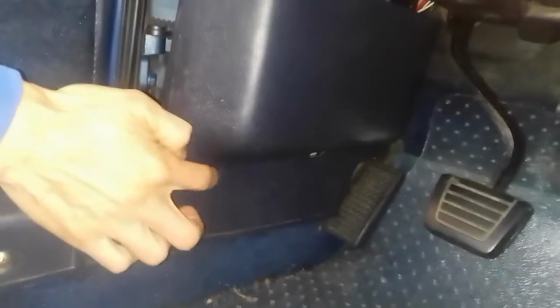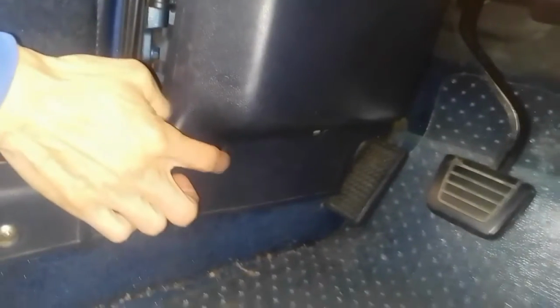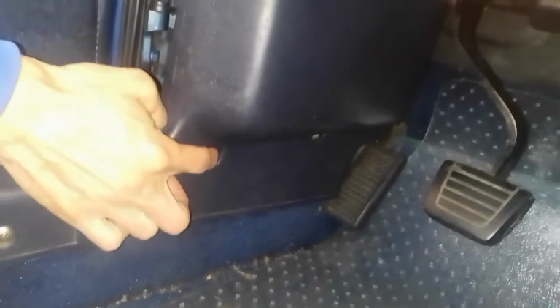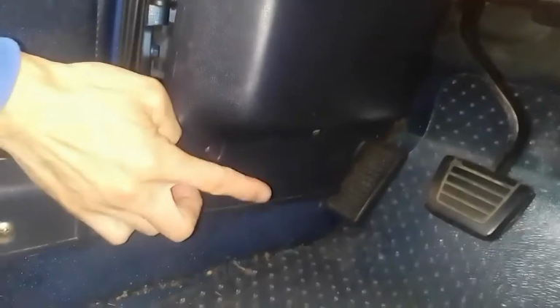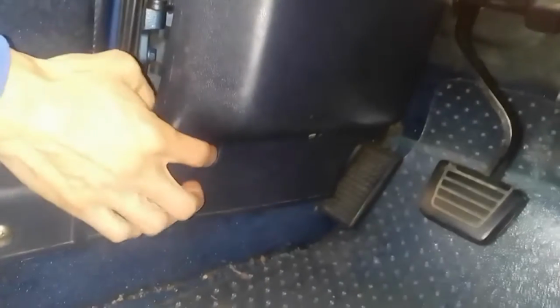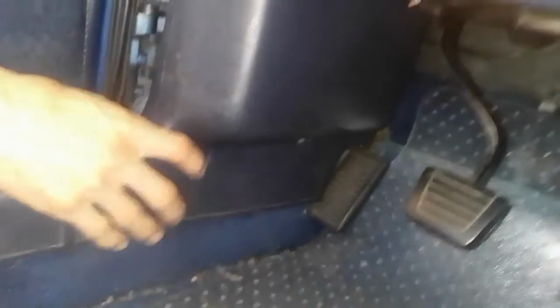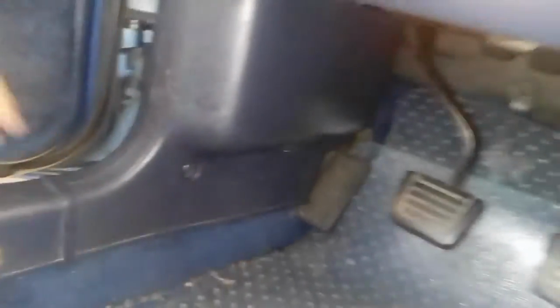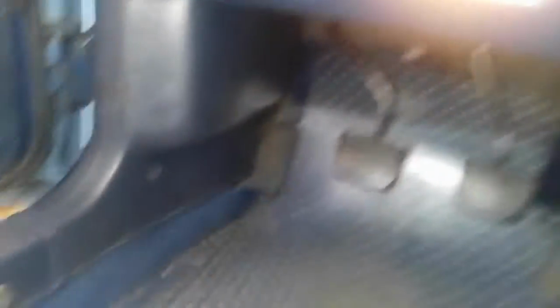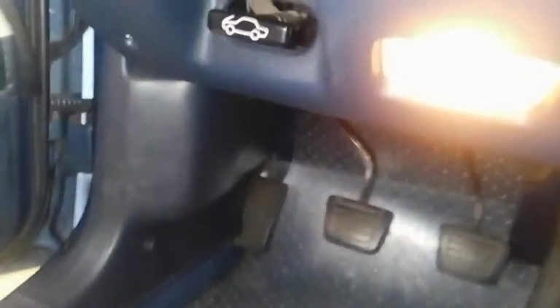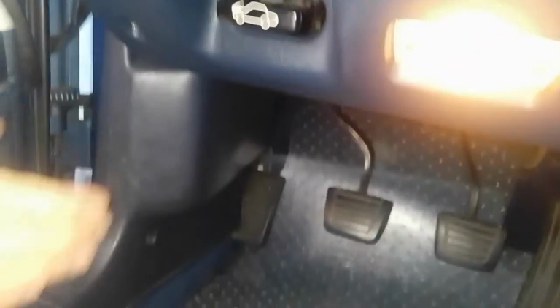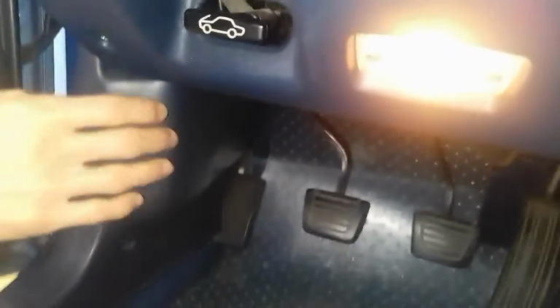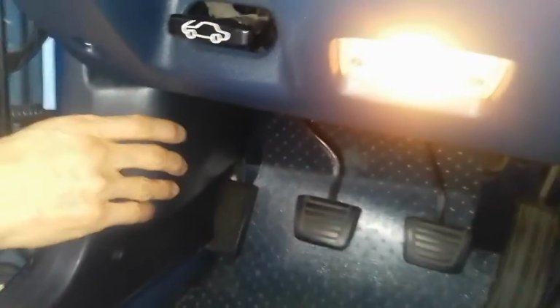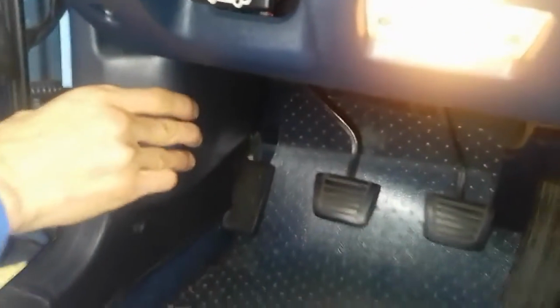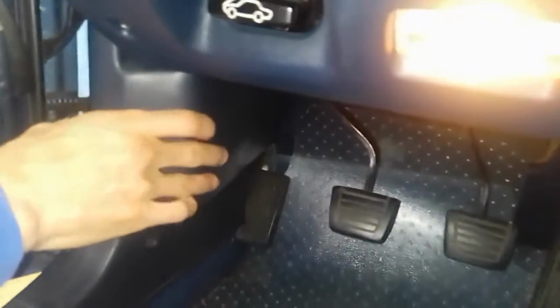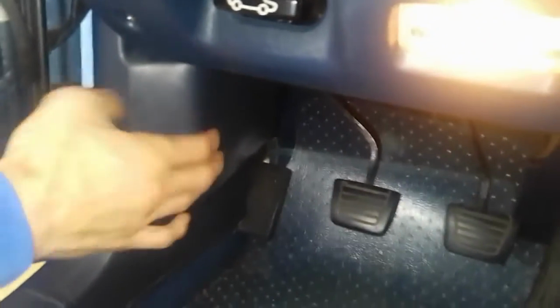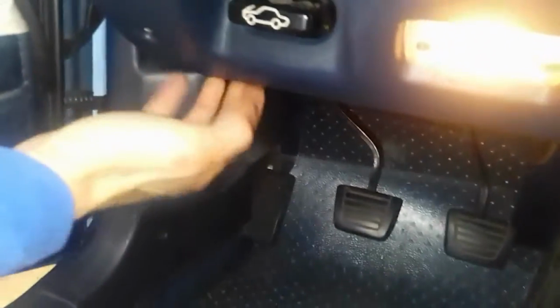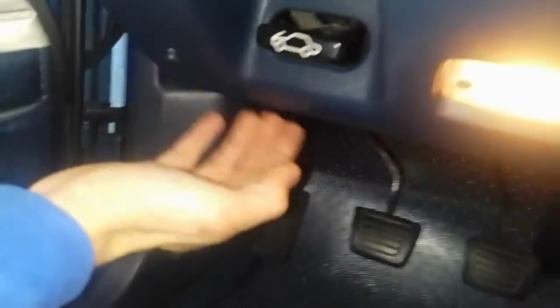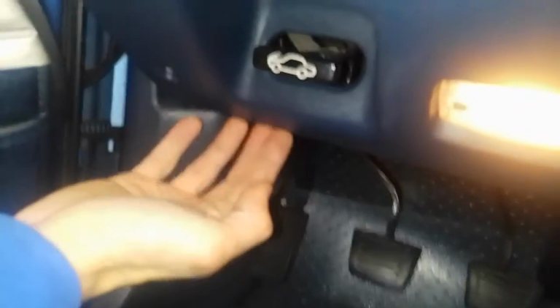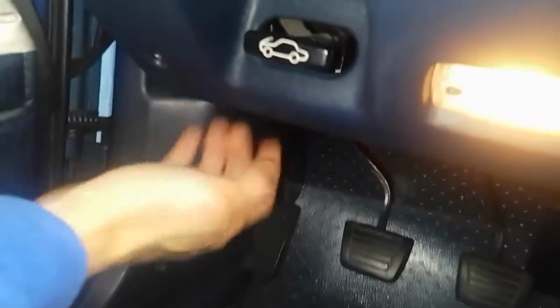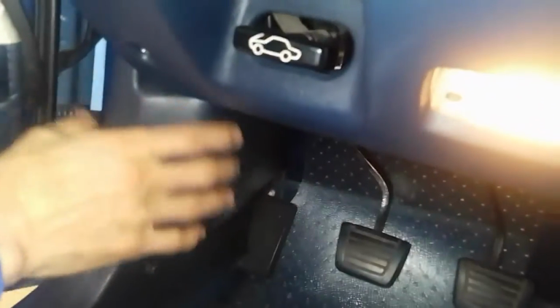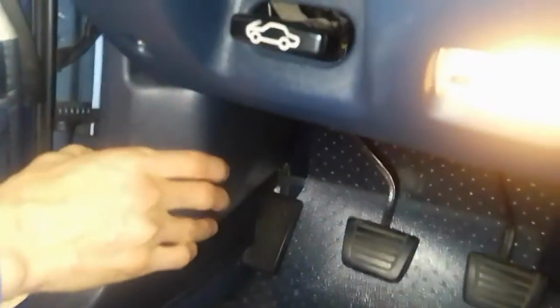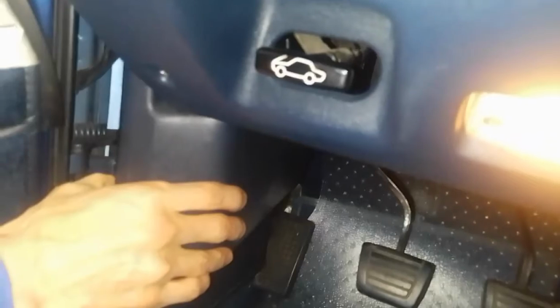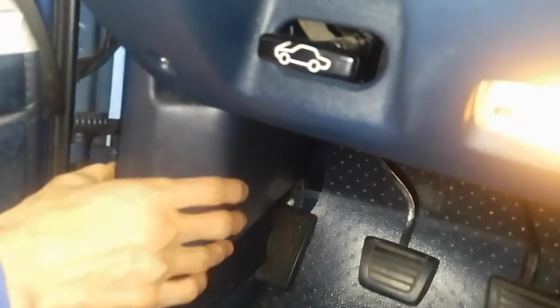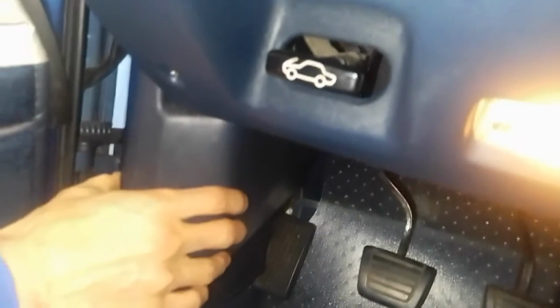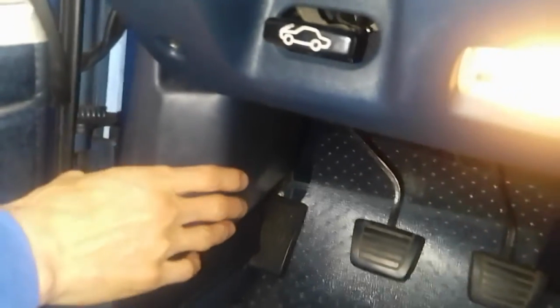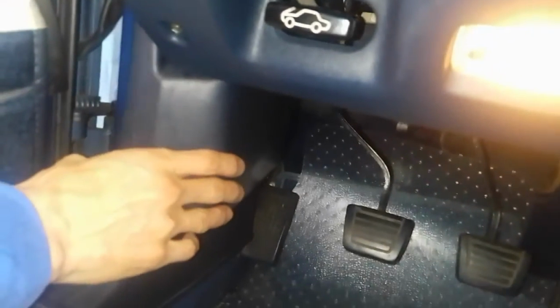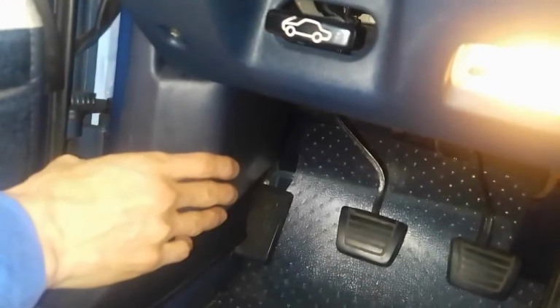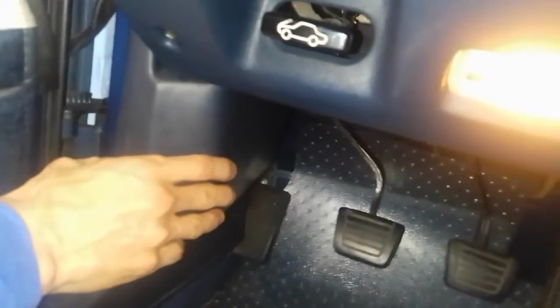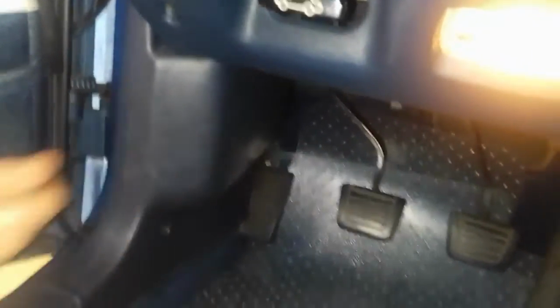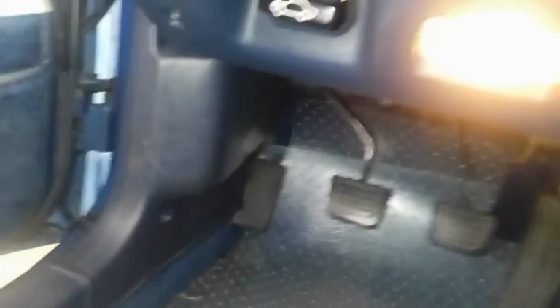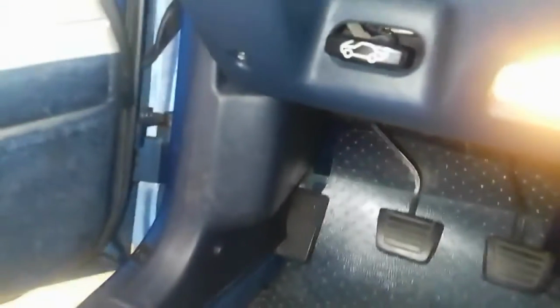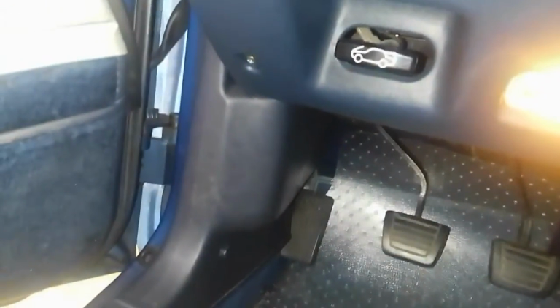It's a Phillips head screw right here and you just pull that screw out and then you can work this piece off. You can take this off if it's getting in your way, but I'm able to get this off without removing the kick plate. Just pull this out and we'll see the ECU.